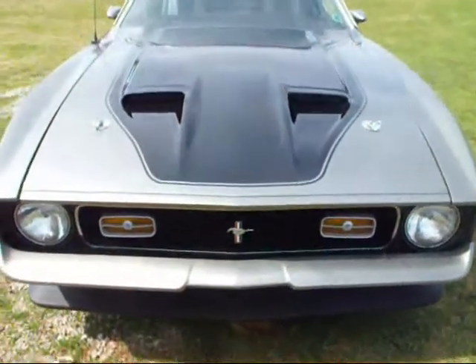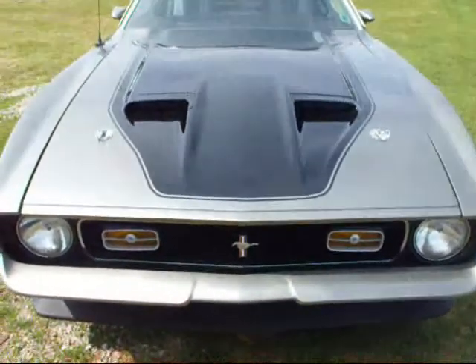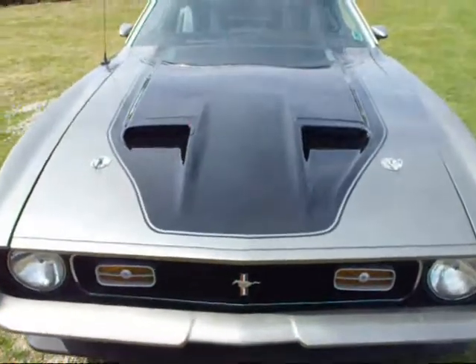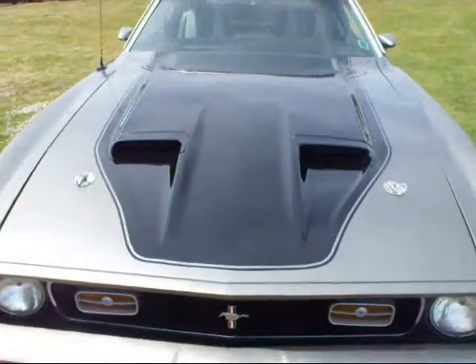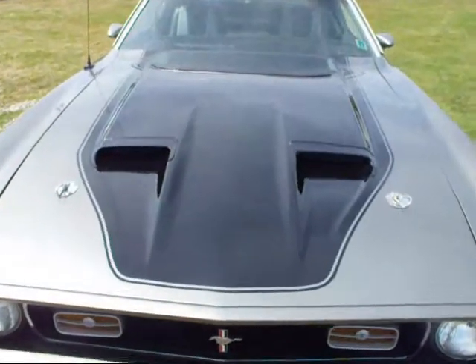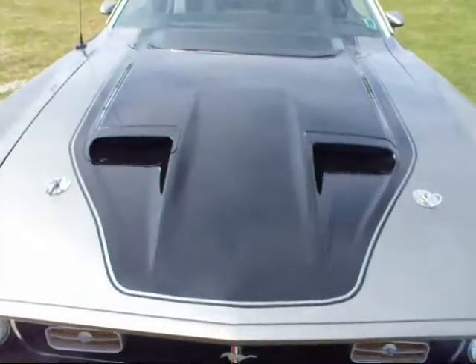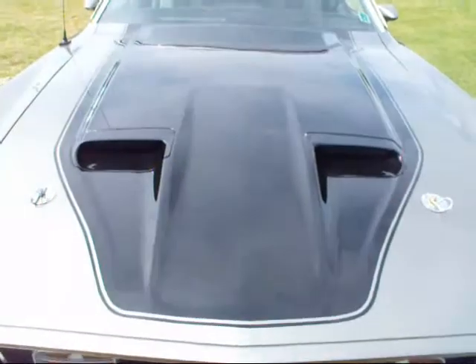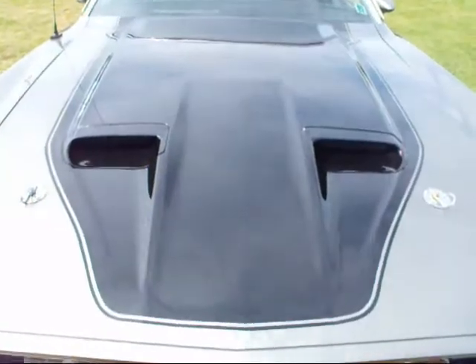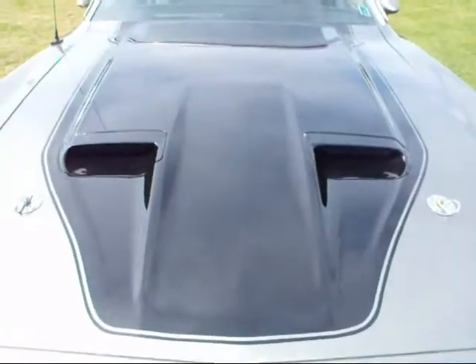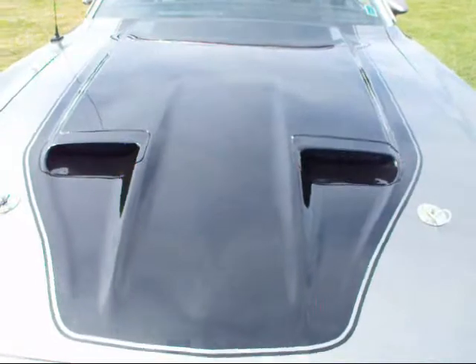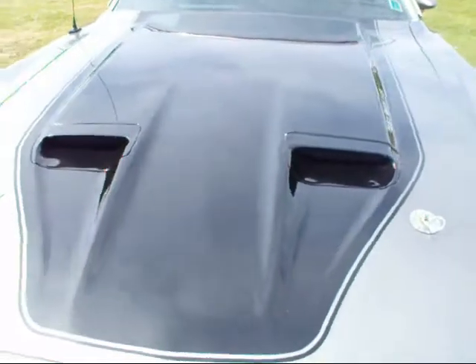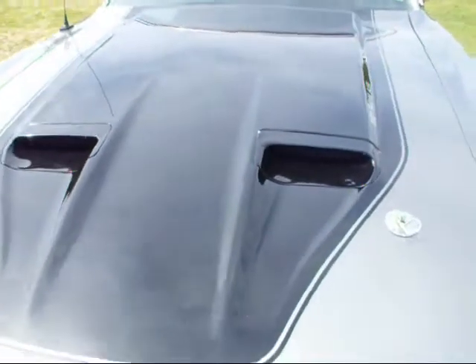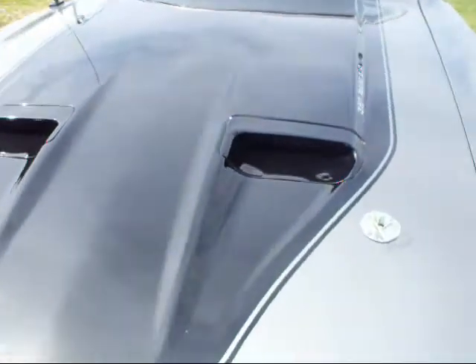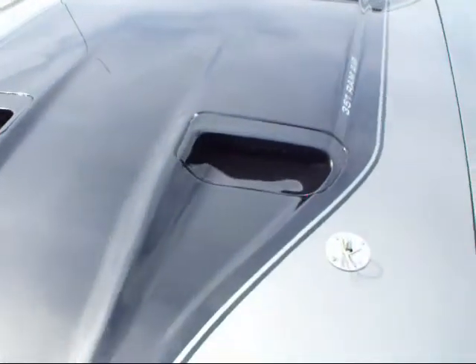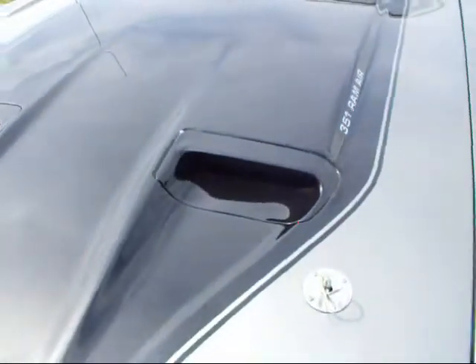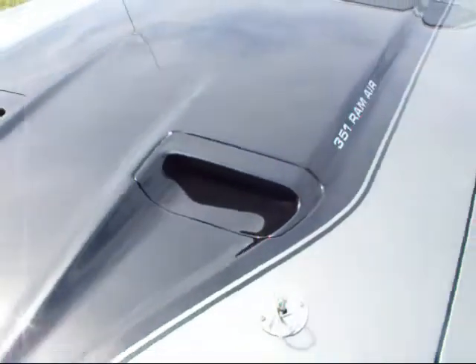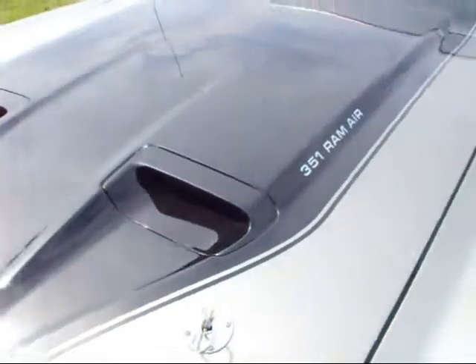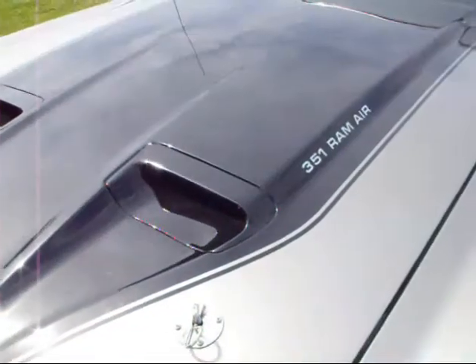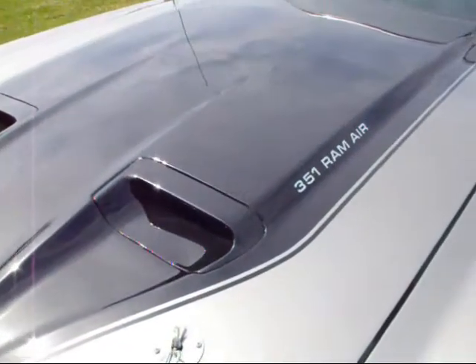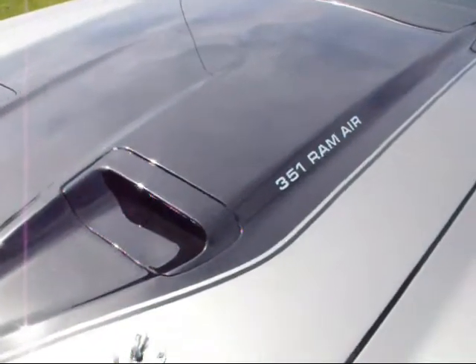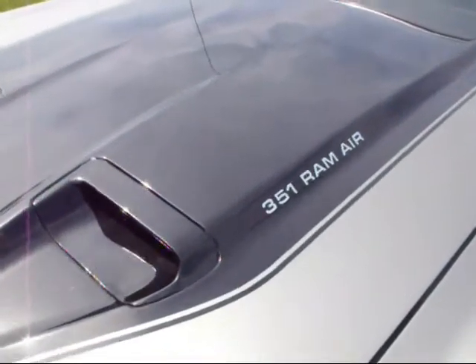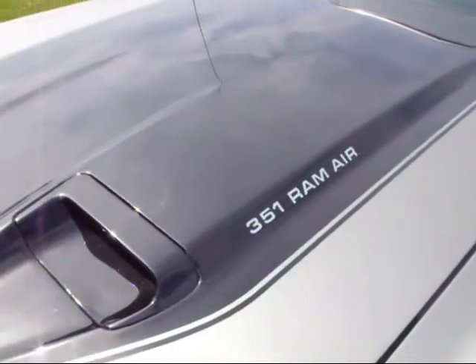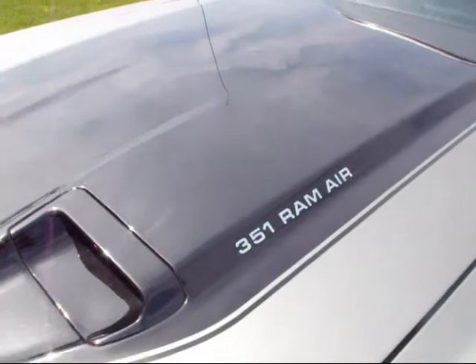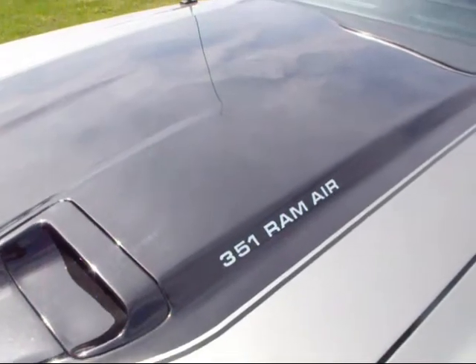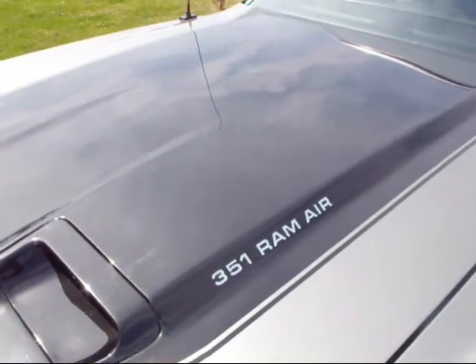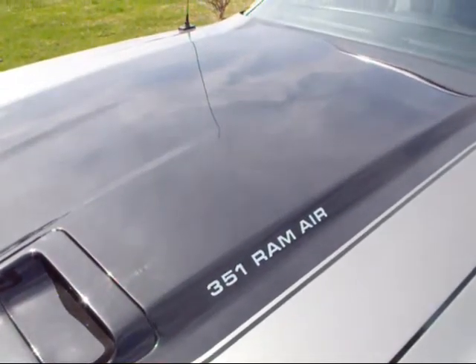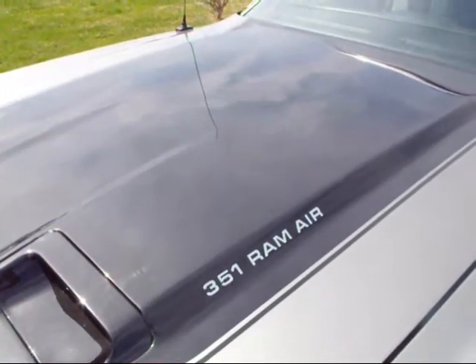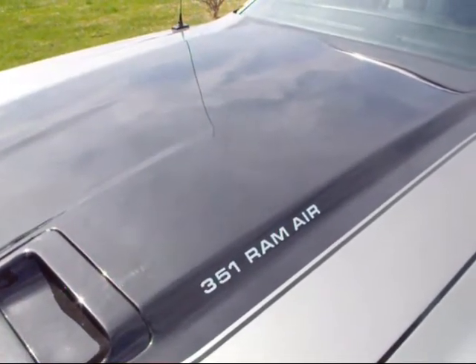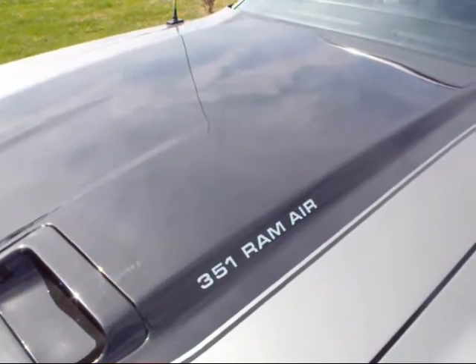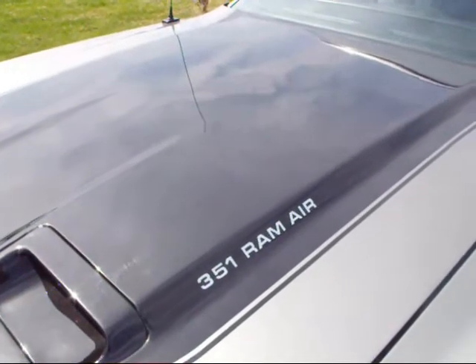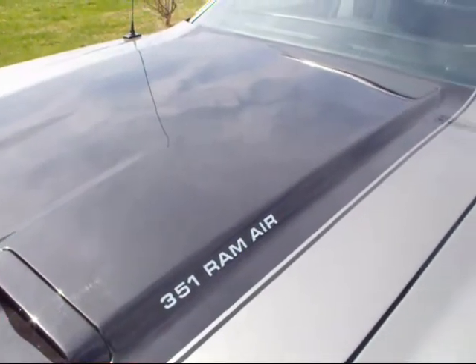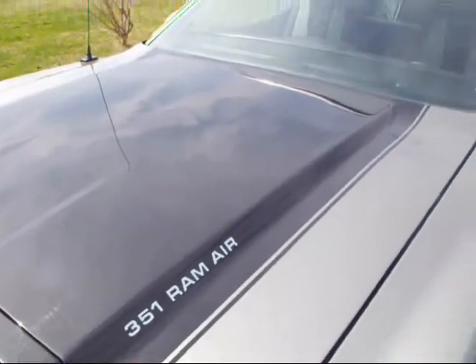Very cool engine bonnet on these cars. This one is actually painted with a gloss paint. They usually come with a matte finish or a satin finish — it just got changed.